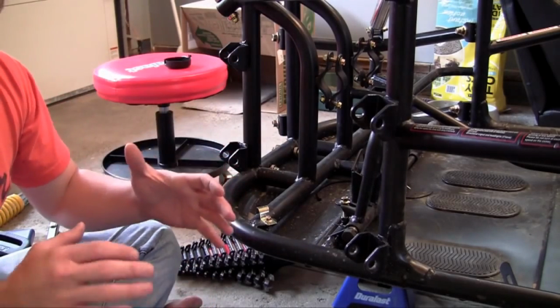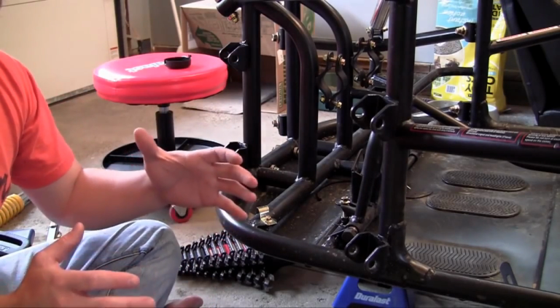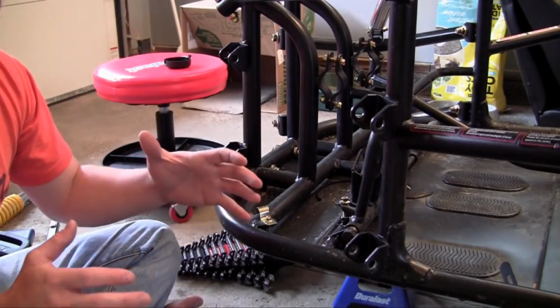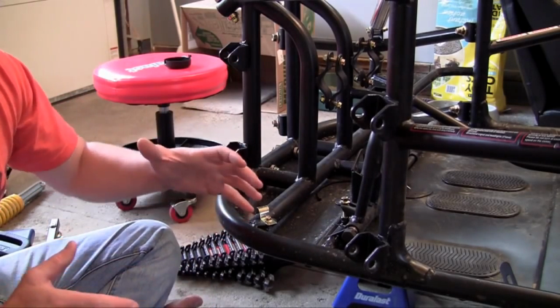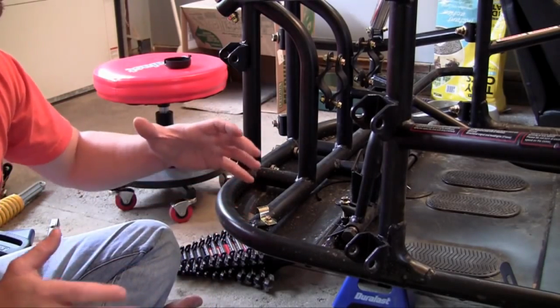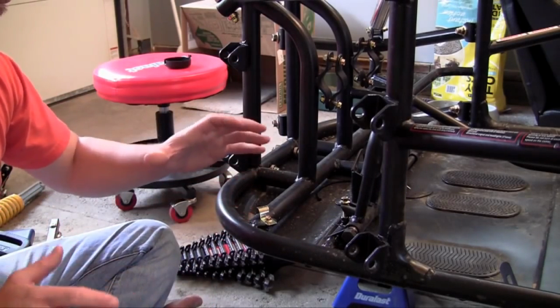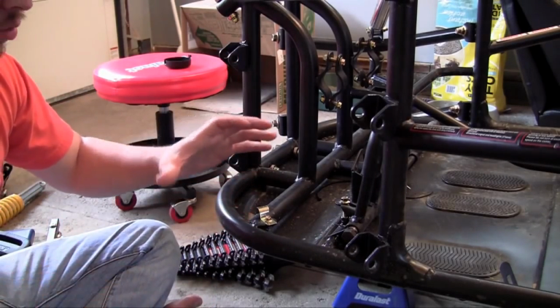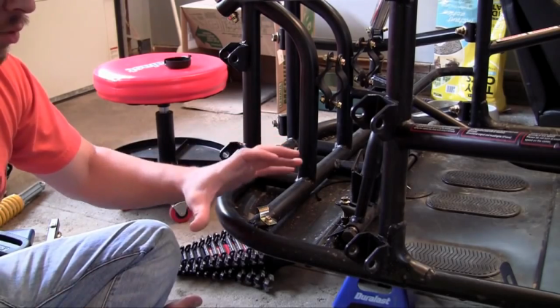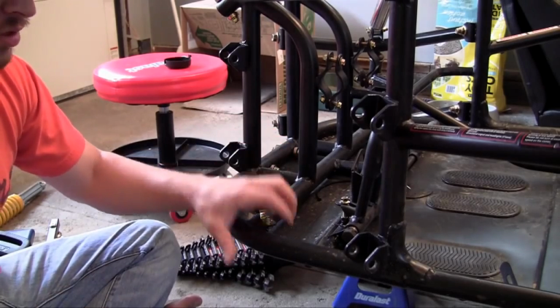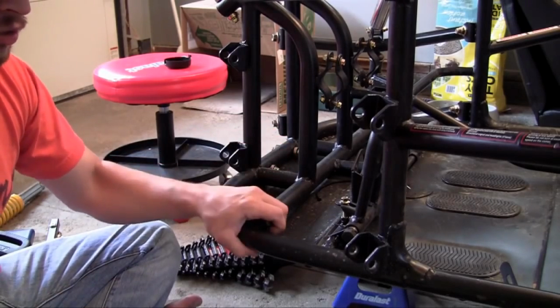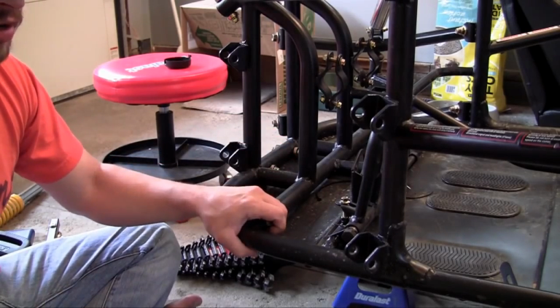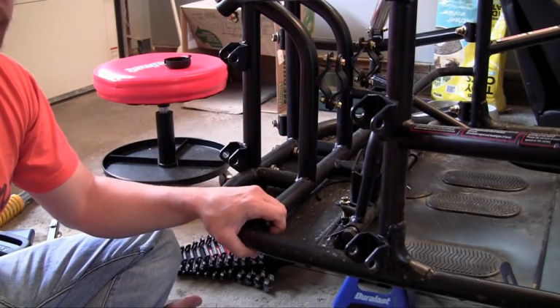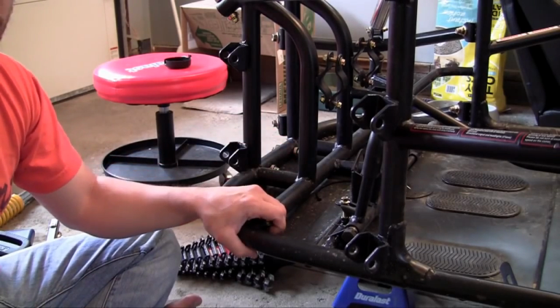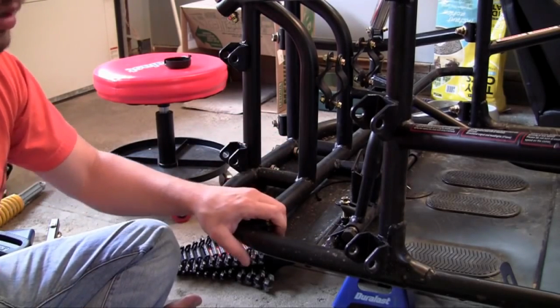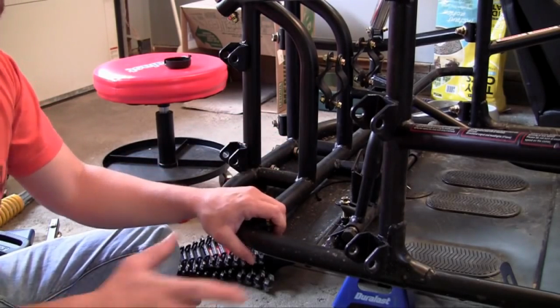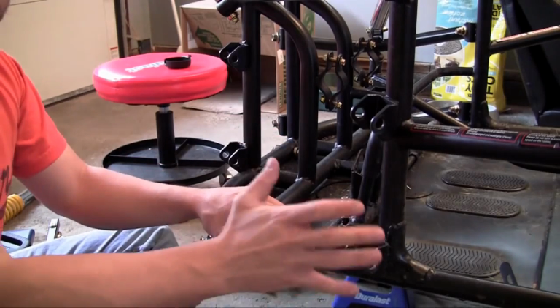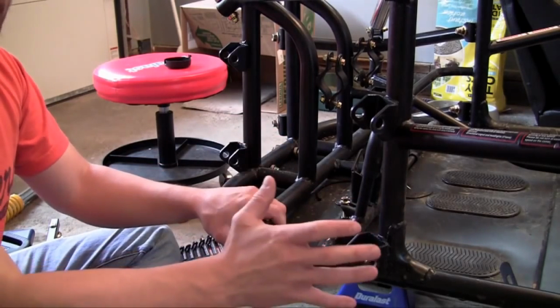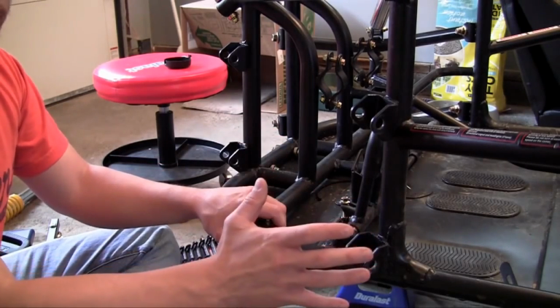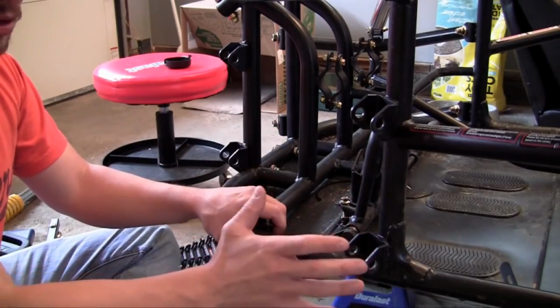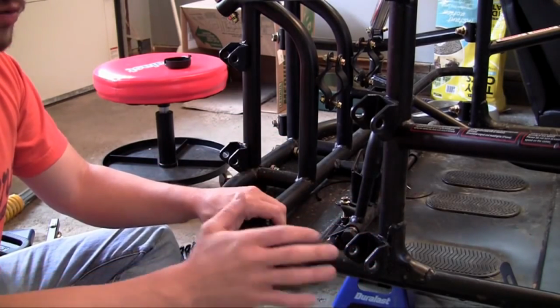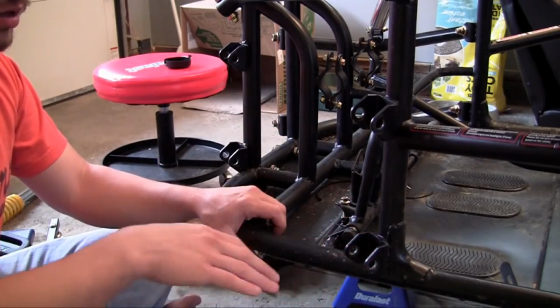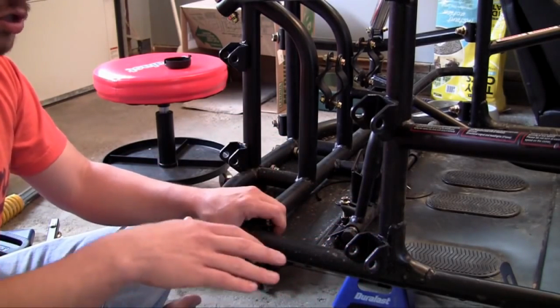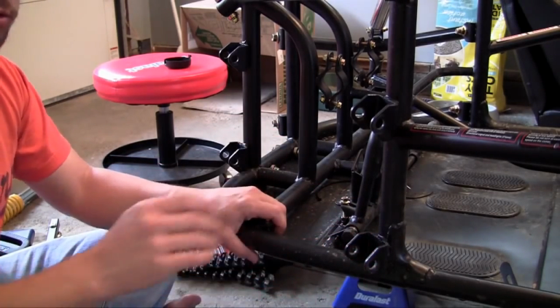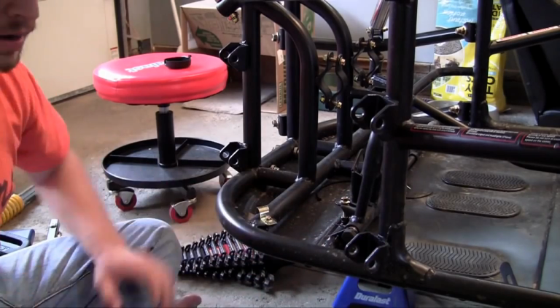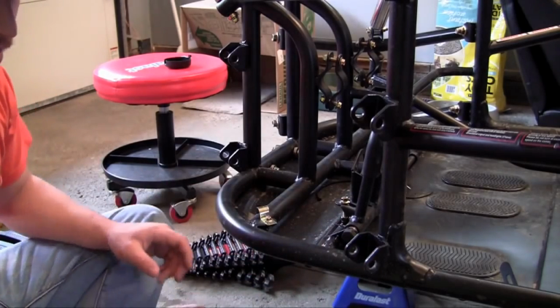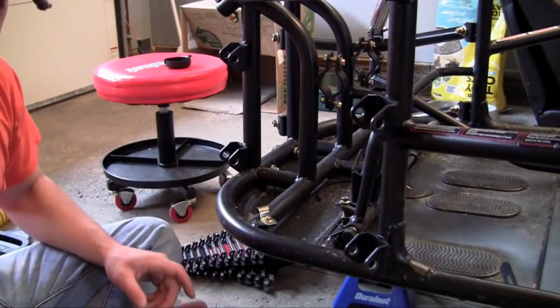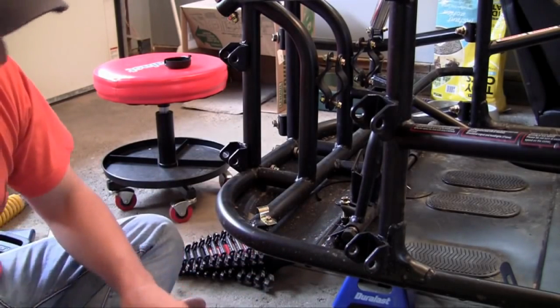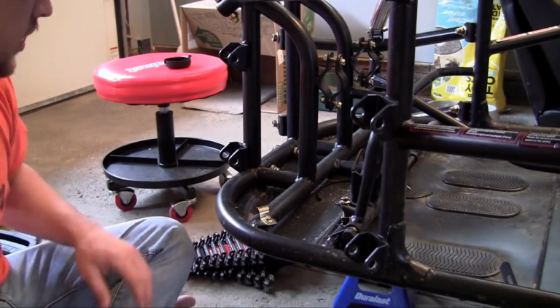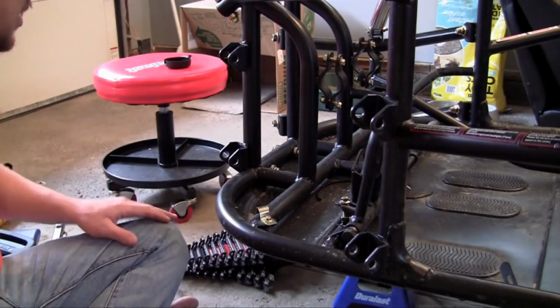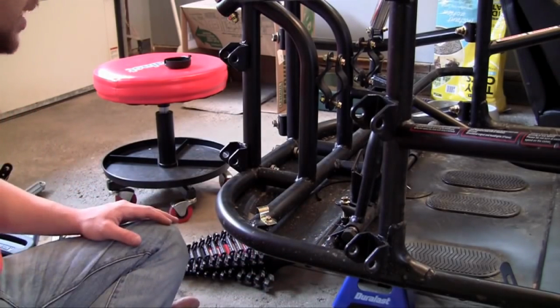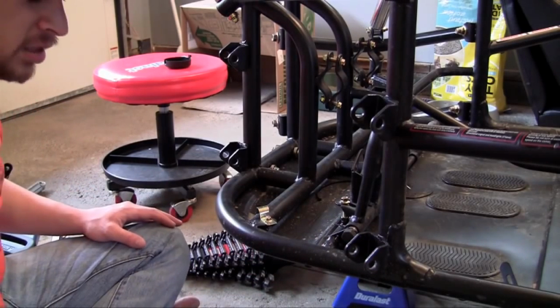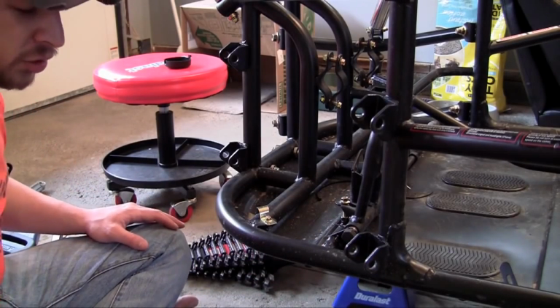Whenever you're riding over bumps, it not only helps protect your frame from getting beat up, but it gives the passenger and the driver a nice smooth ride. So let me go ahead and show you guys how to add suspension.